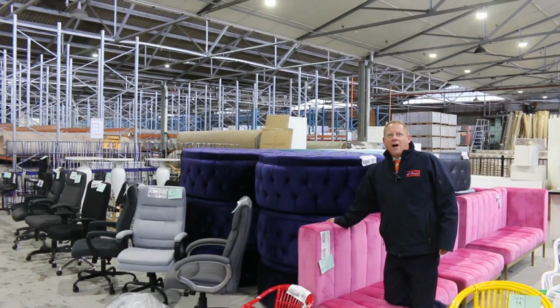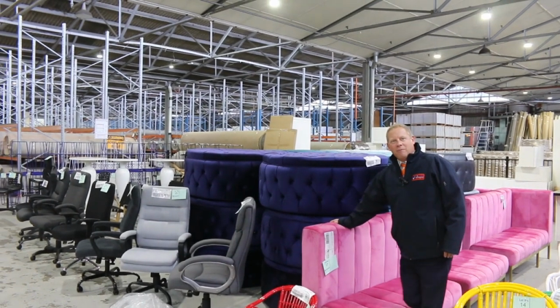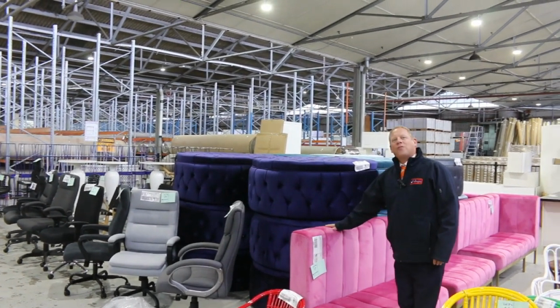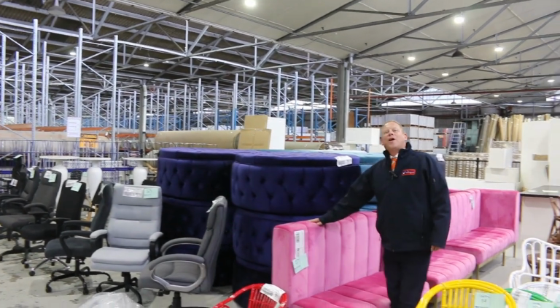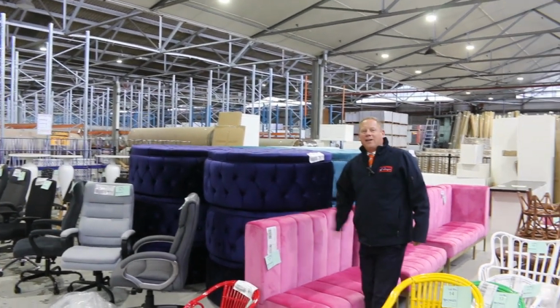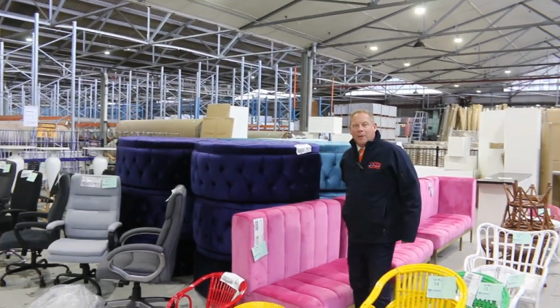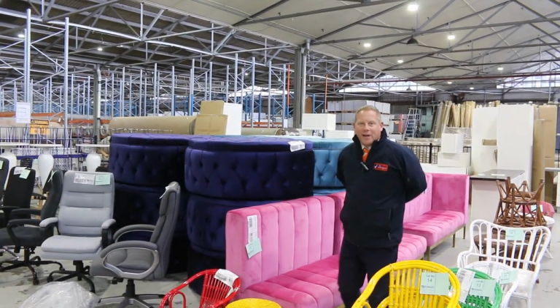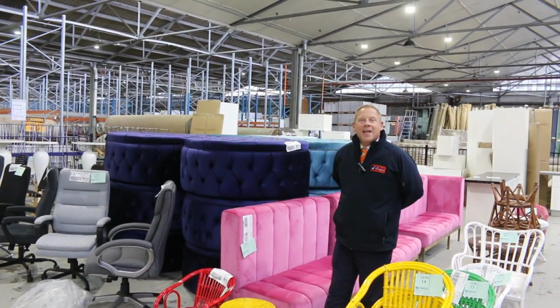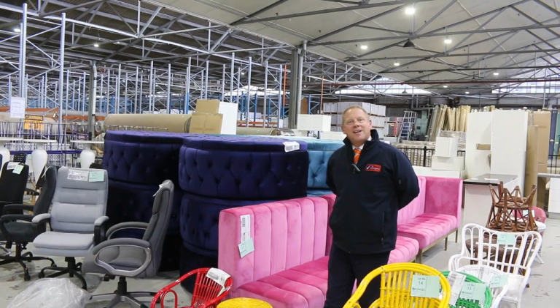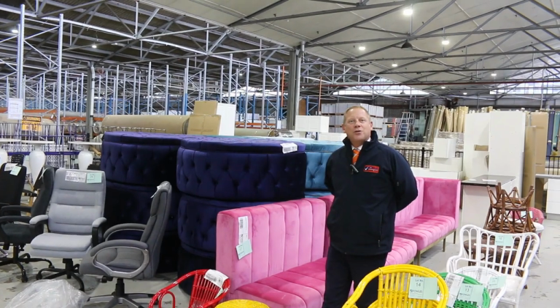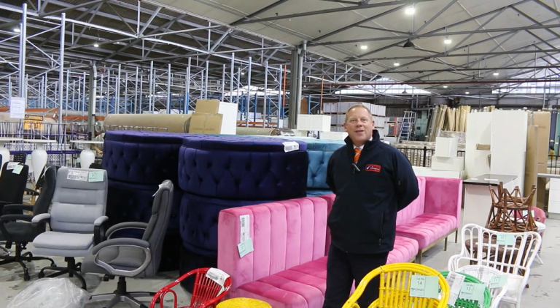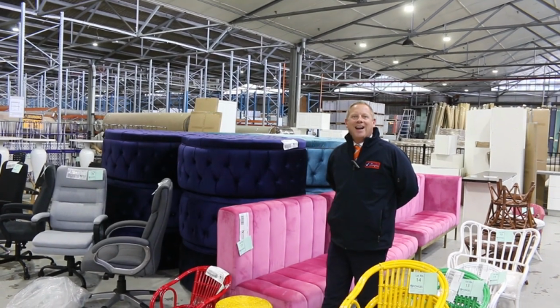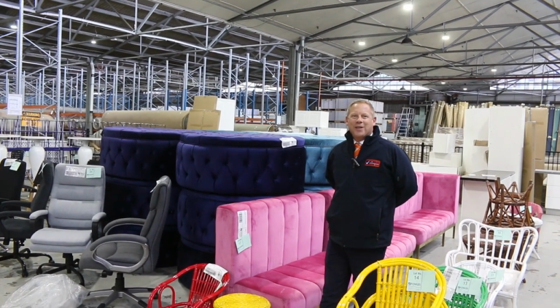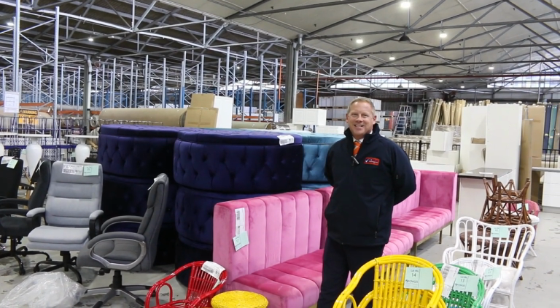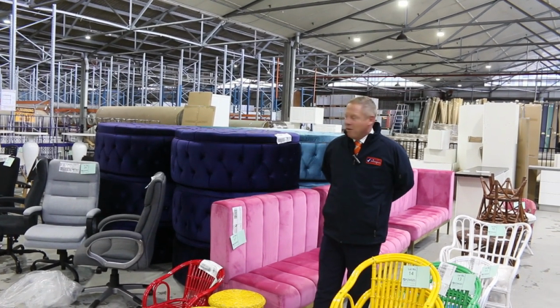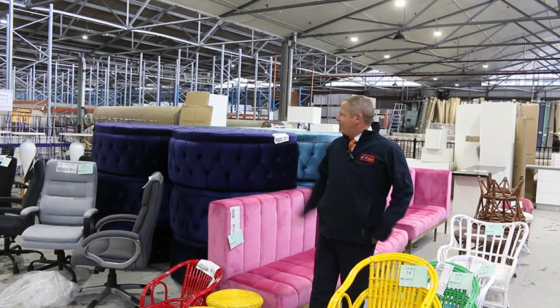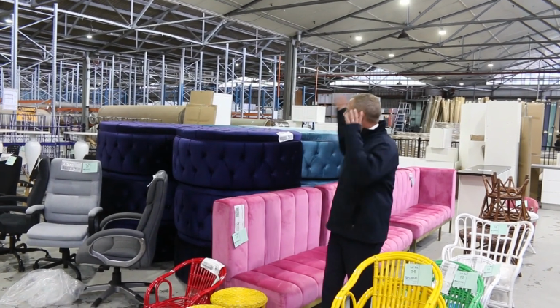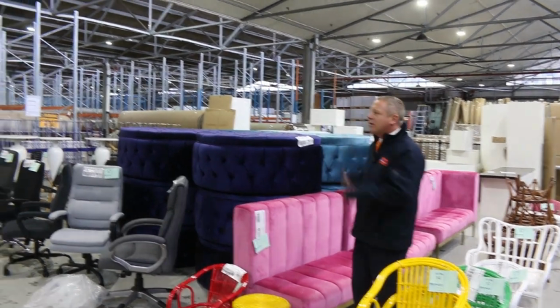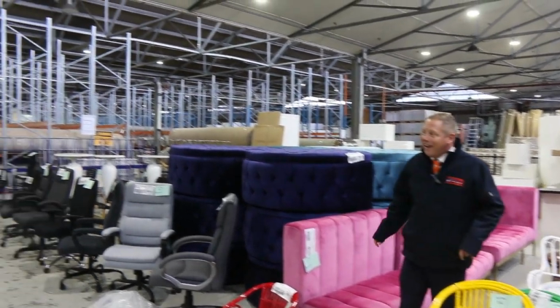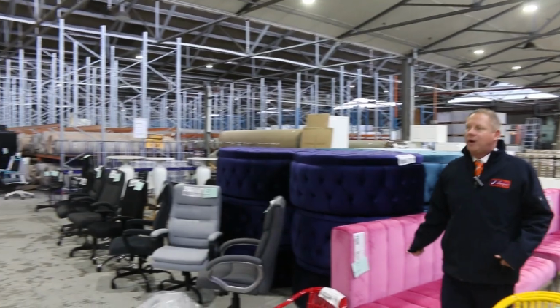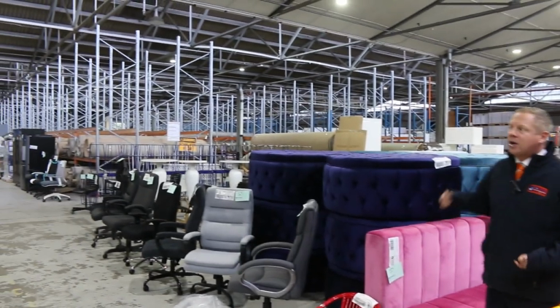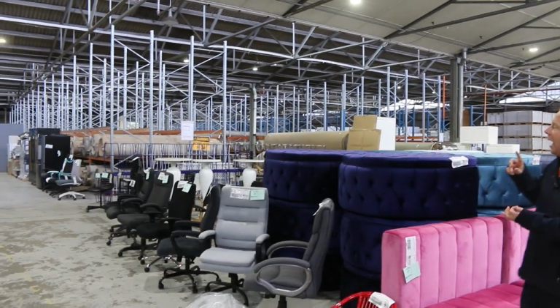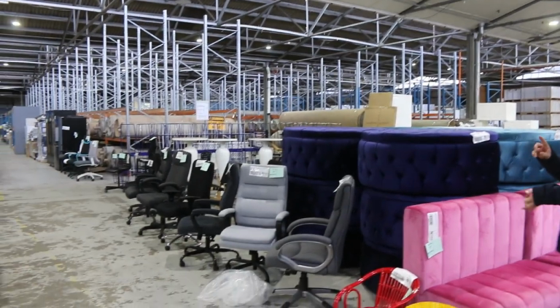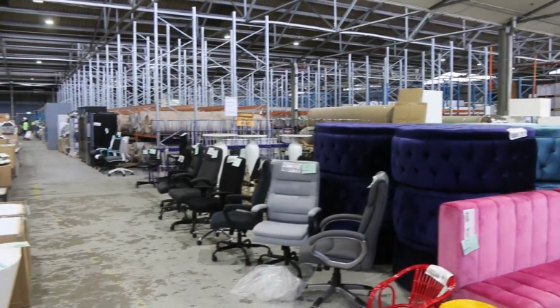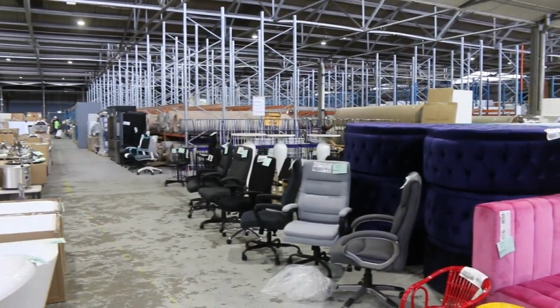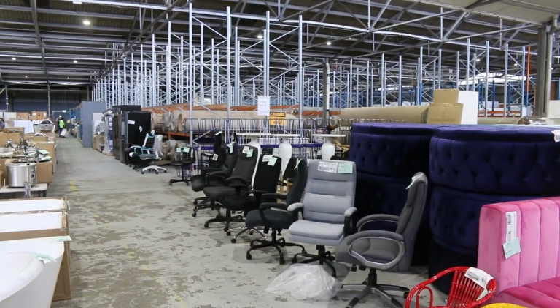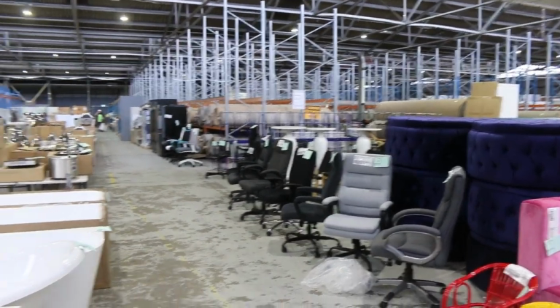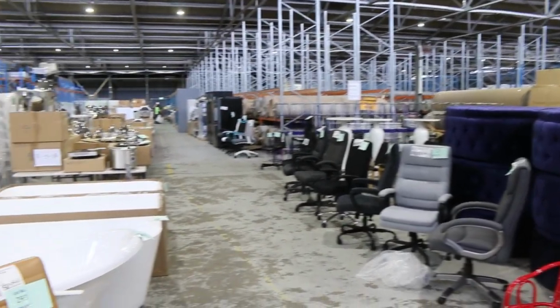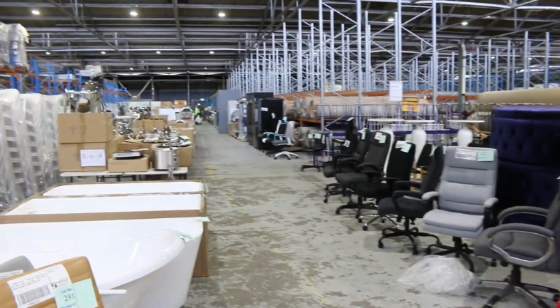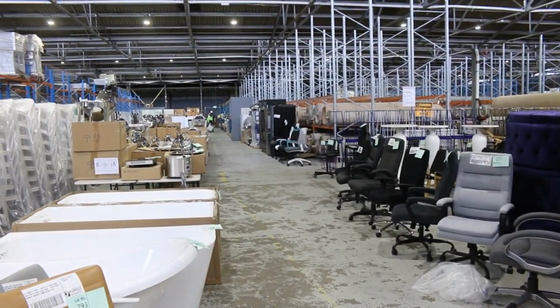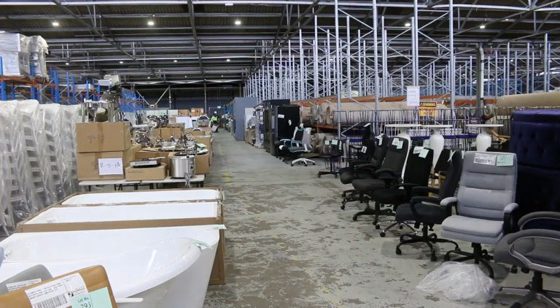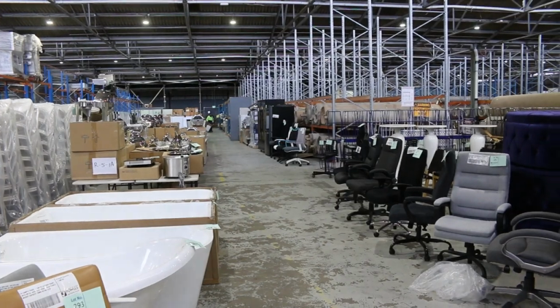Hi, I'm Liam from Fowles and welcome to the Home Renovators auction preview for Wednesday the 7th of June 2023 at 10am. We've had a huge delivery of ex-hire furniture, also some ex-sample office furniture and also some ex-staging furniture and decor.